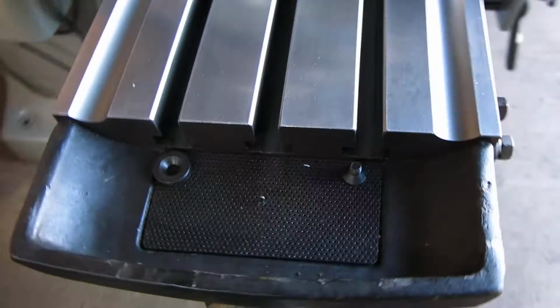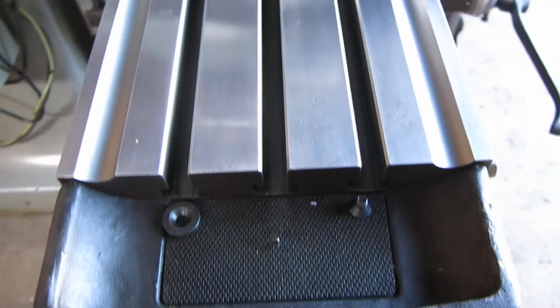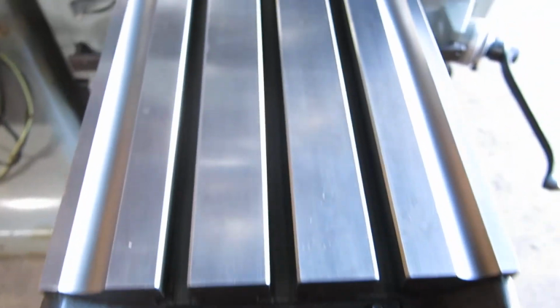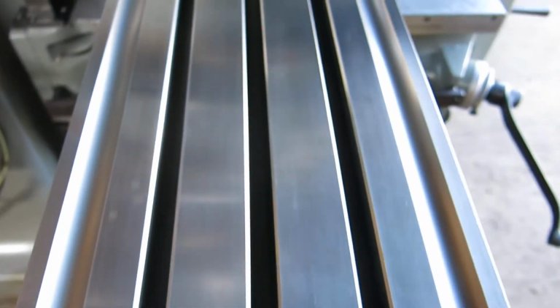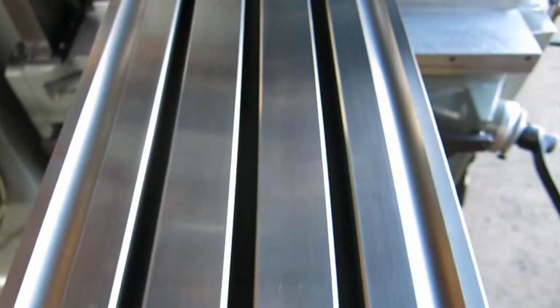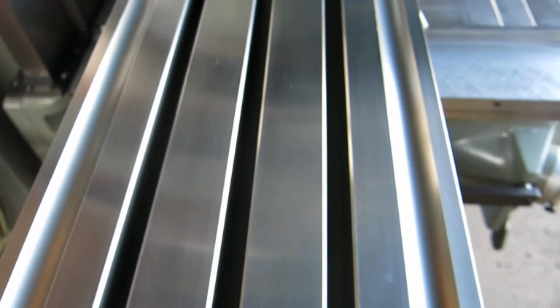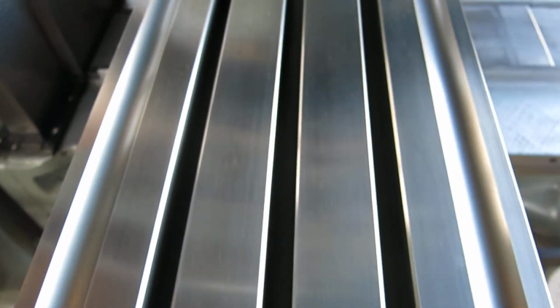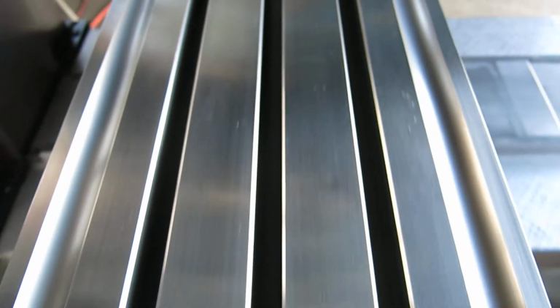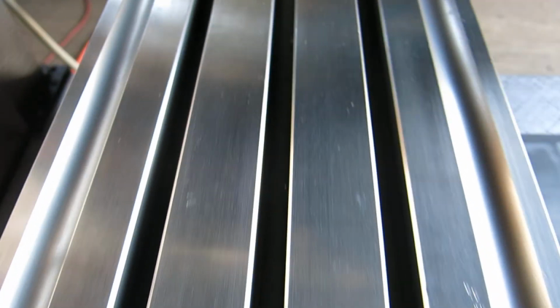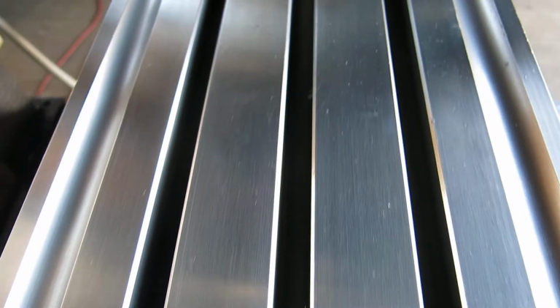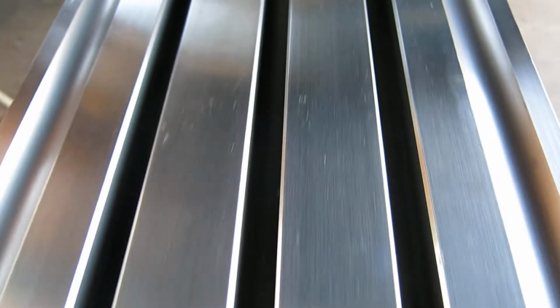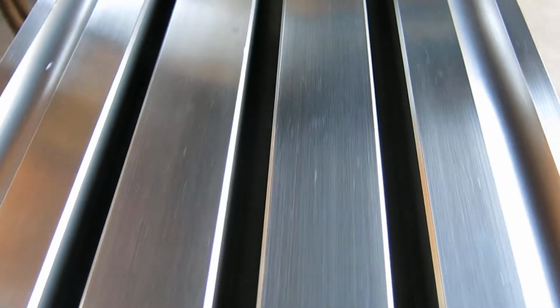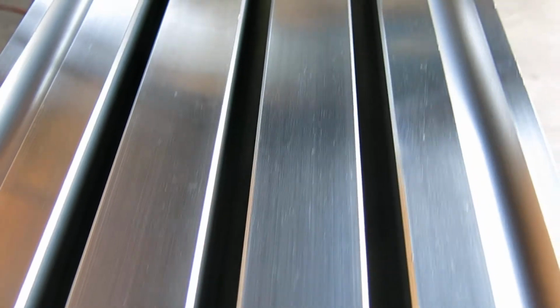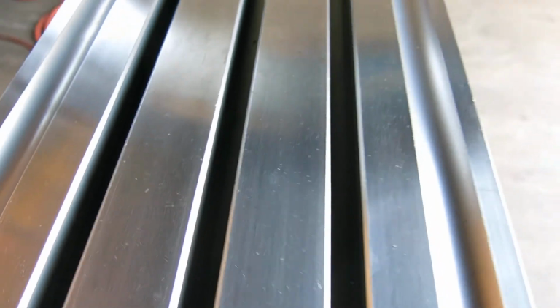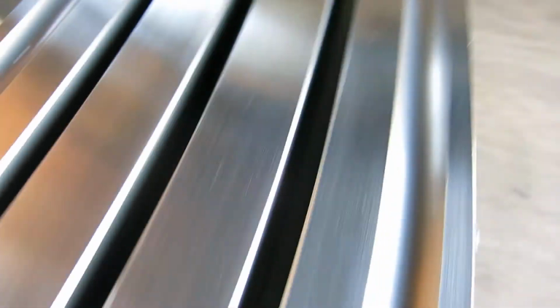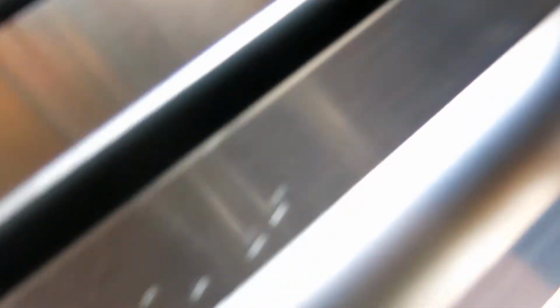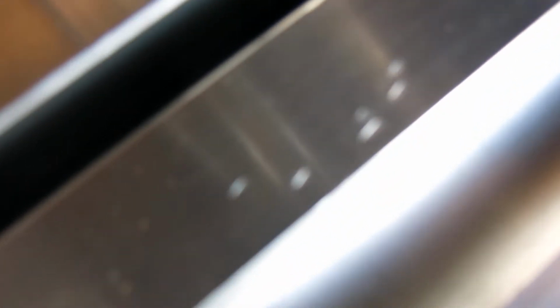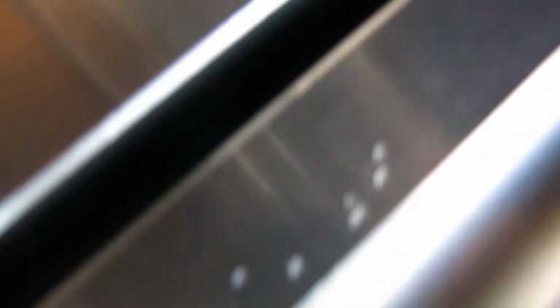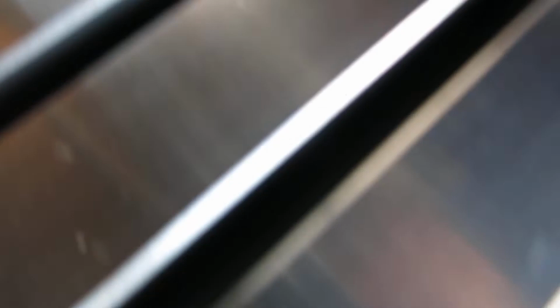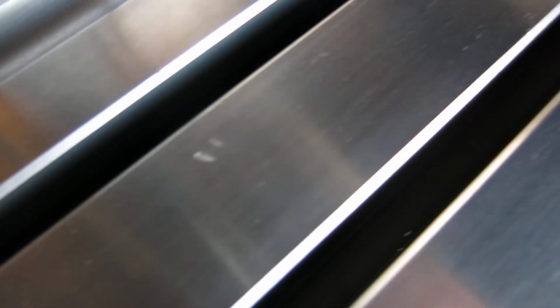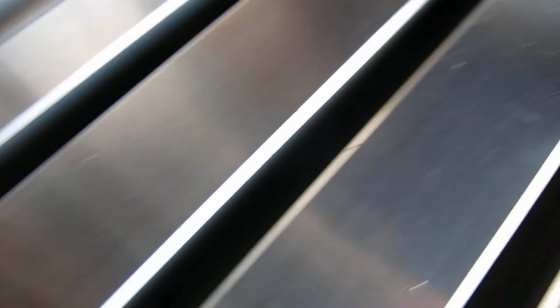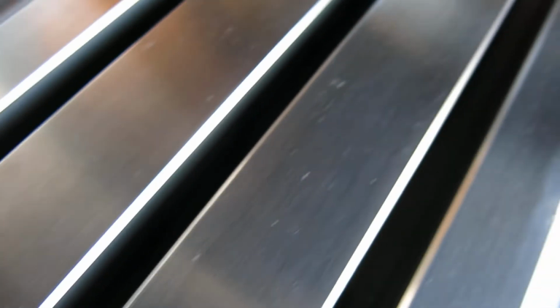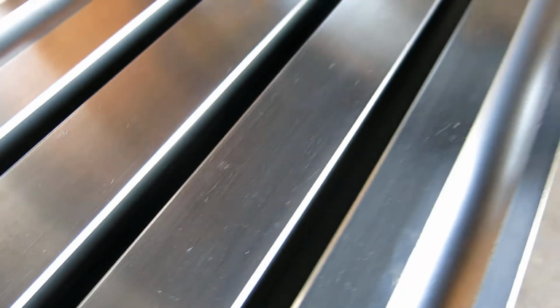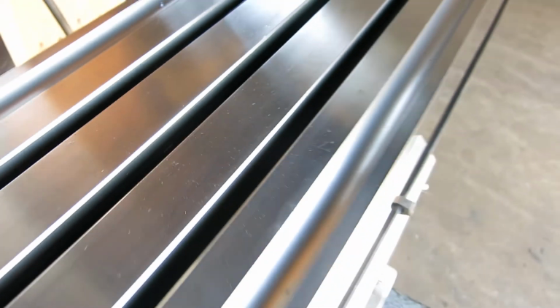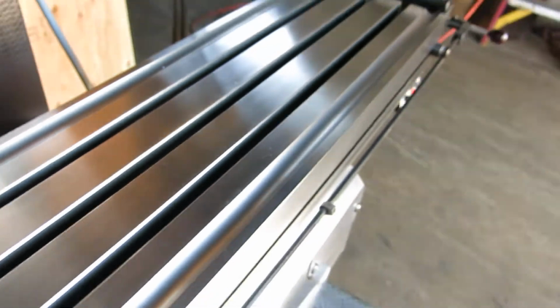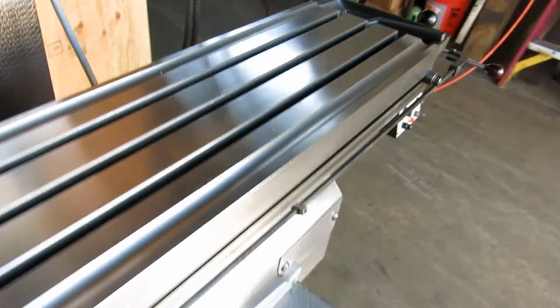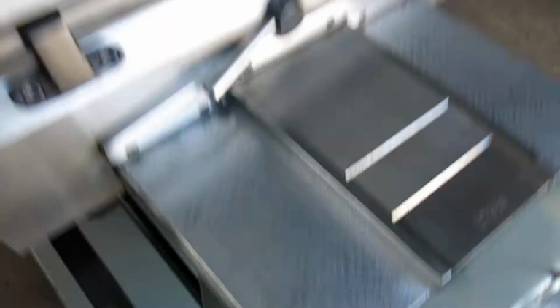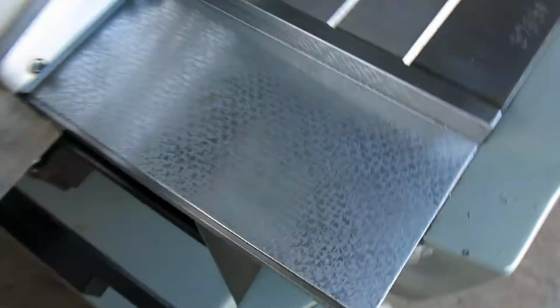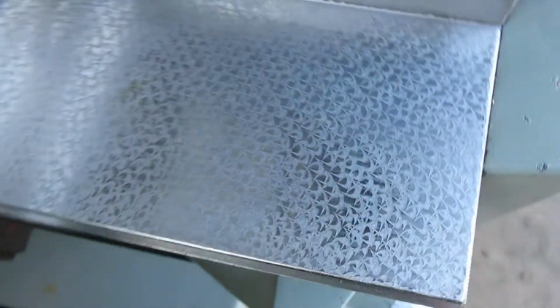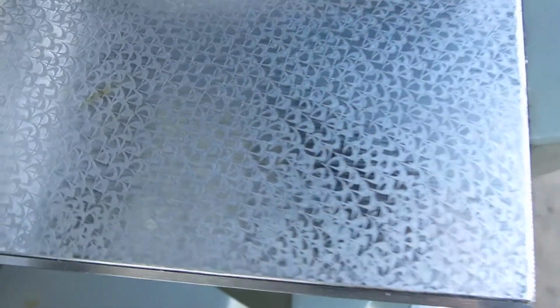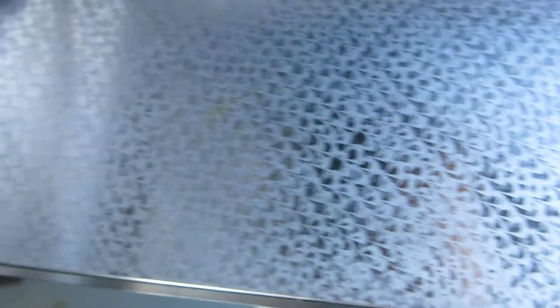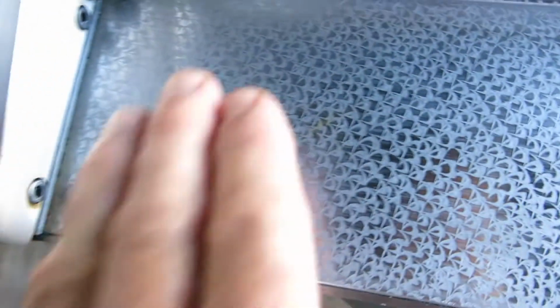Look at the table — that table is perfect. No tool marks at all in the table. One or two minor dings or scratches, but perfect table, perfect chrome.